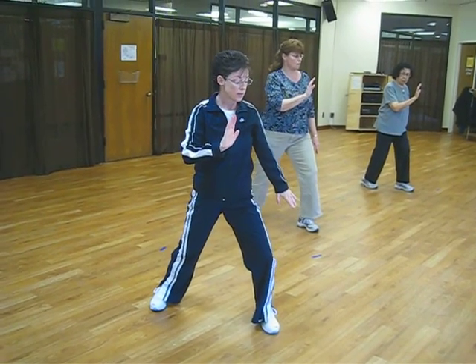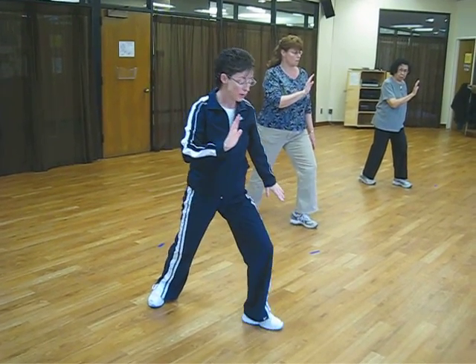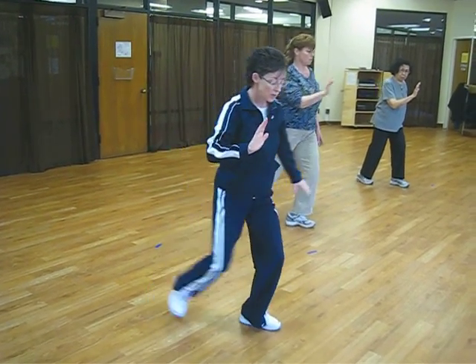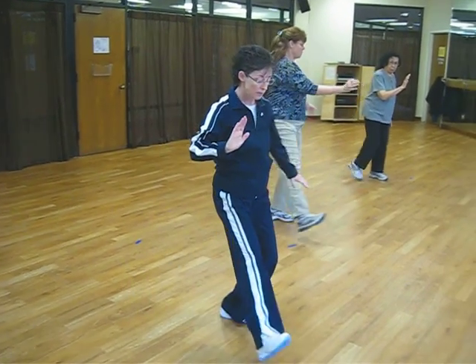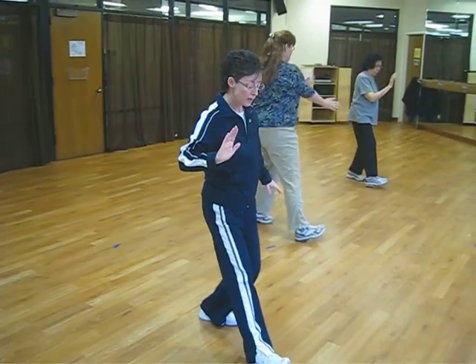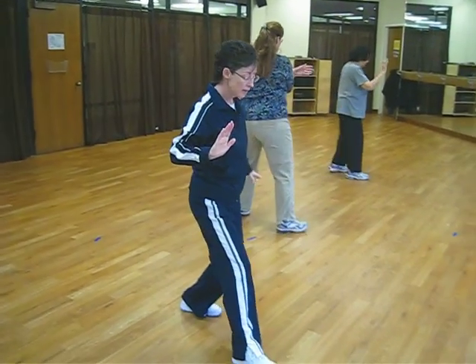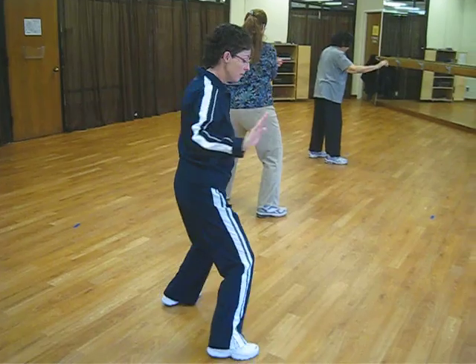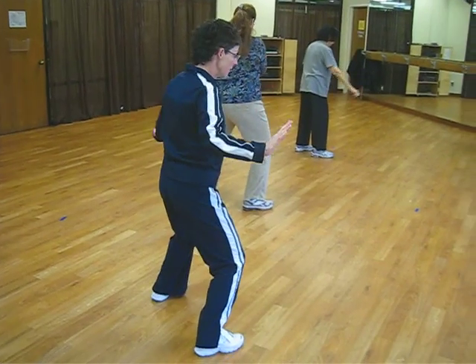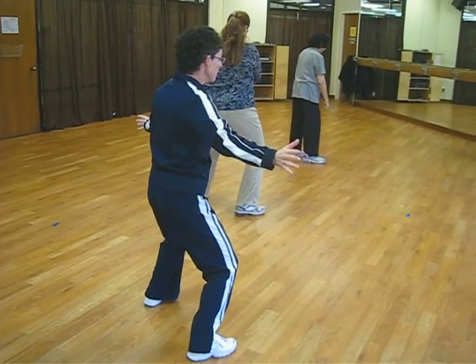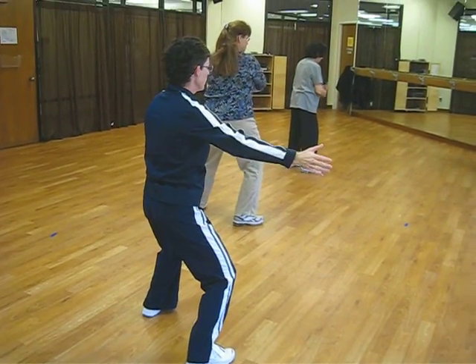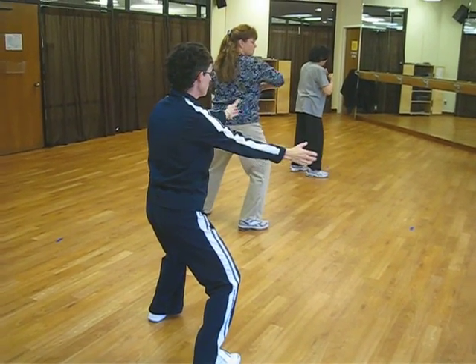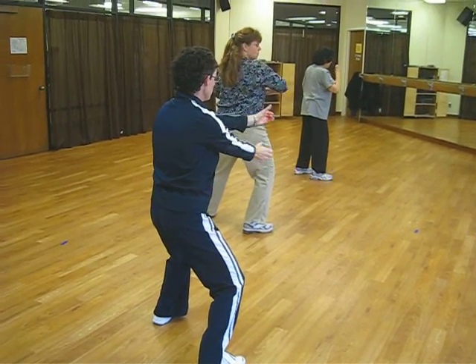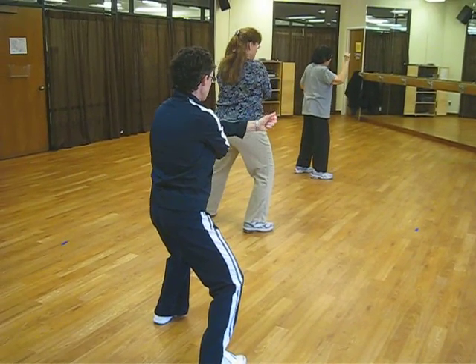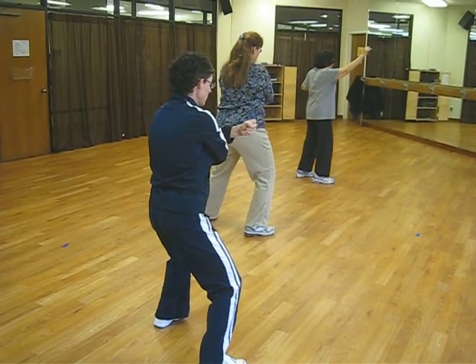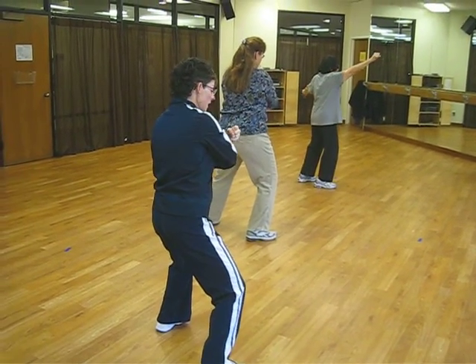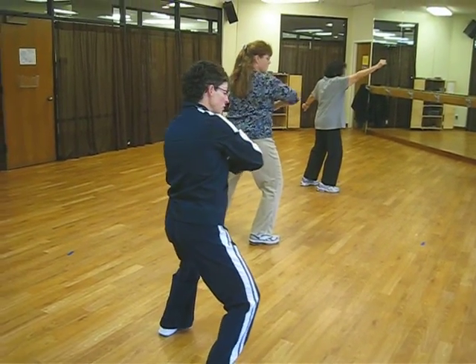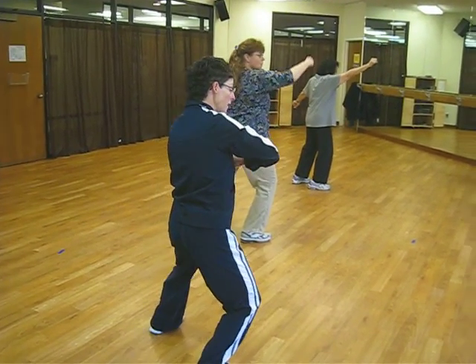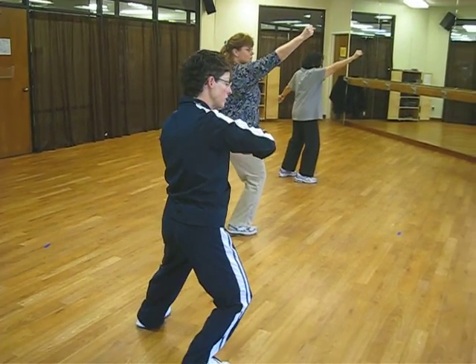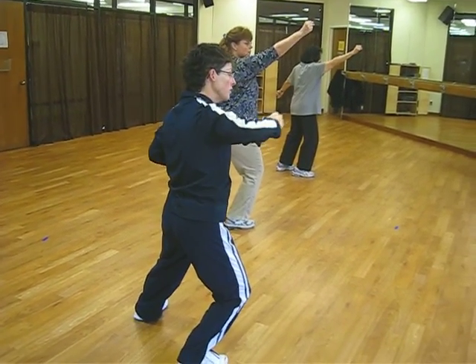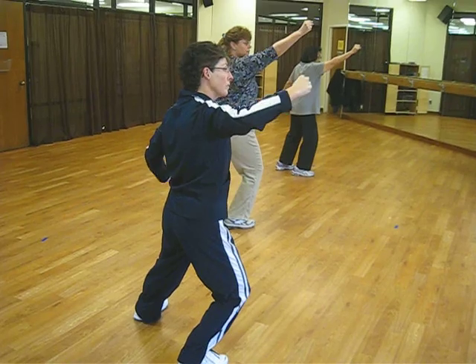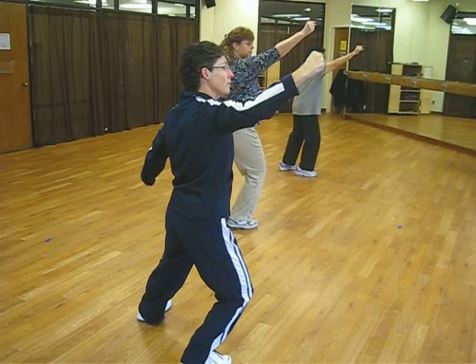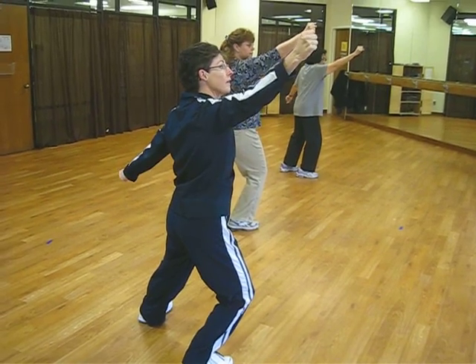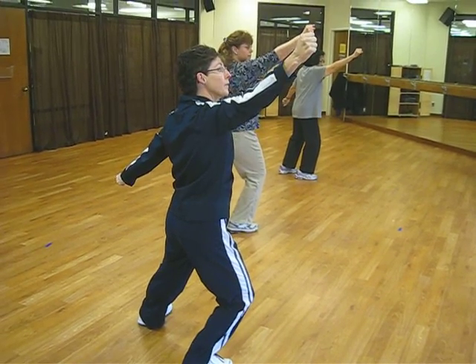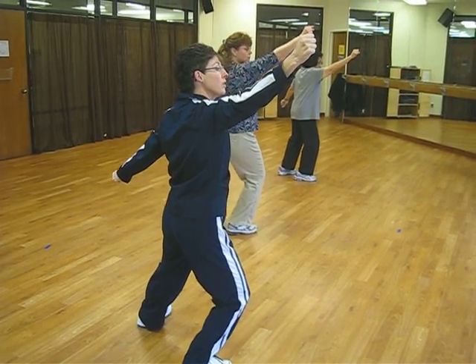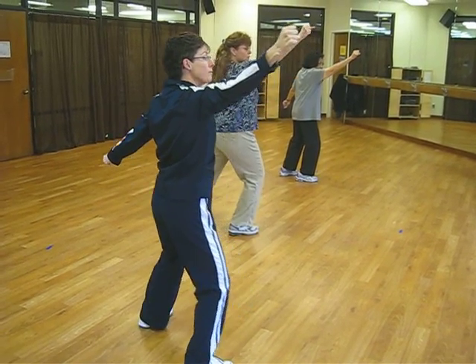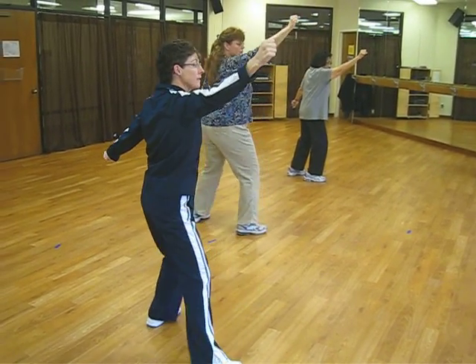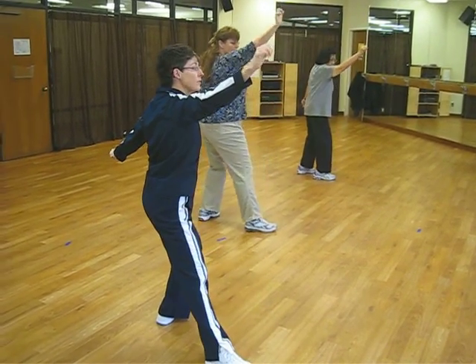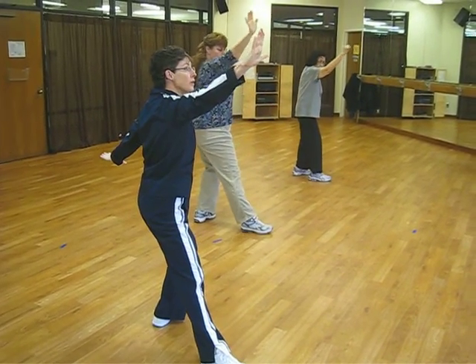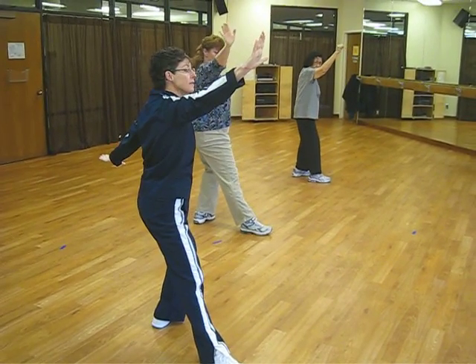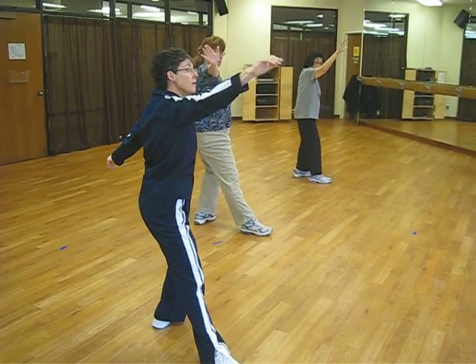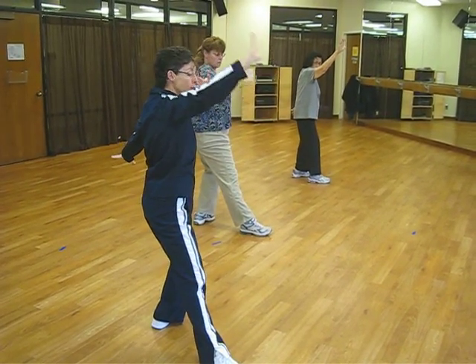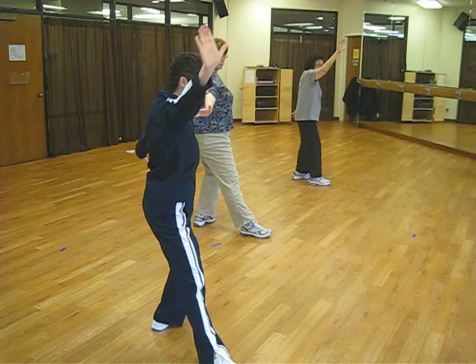Side punch. Step with the right. Pivot. Bring your arms in front. Make a cross. As you punch, shift your weight to the right. Shift back to the left. Open your hands. Block right.